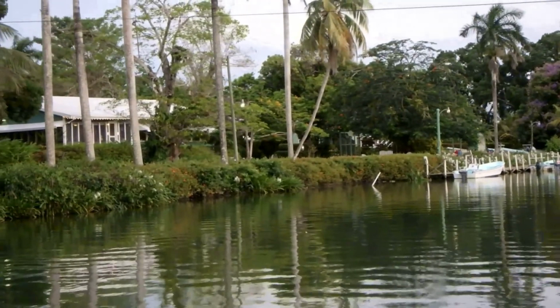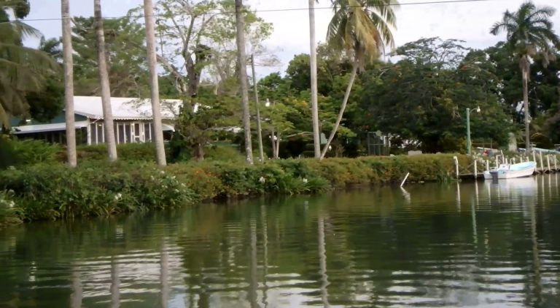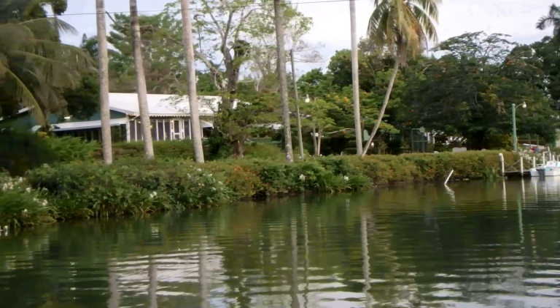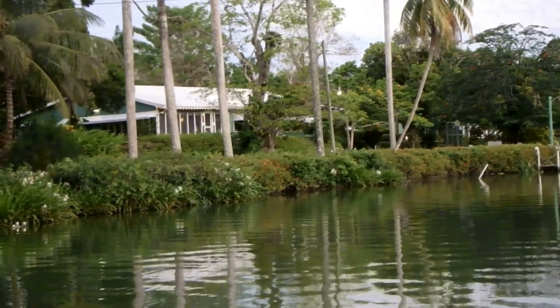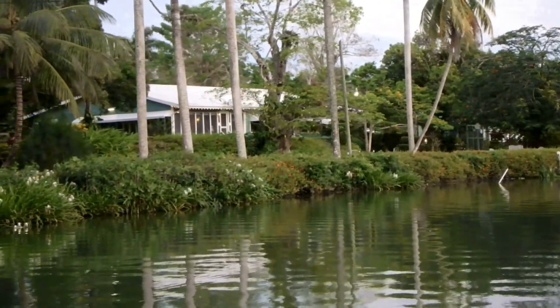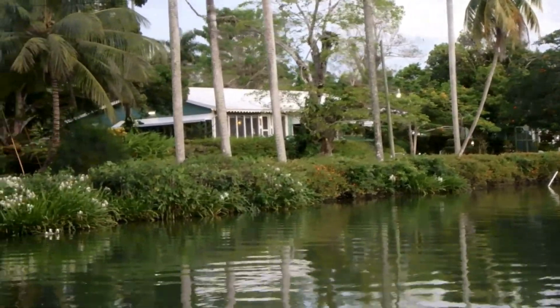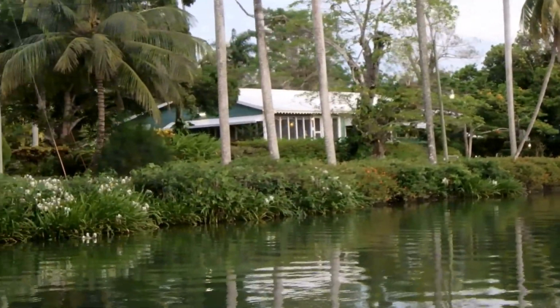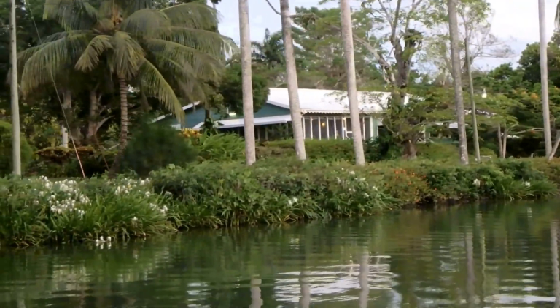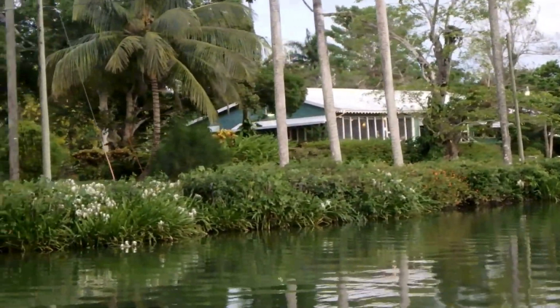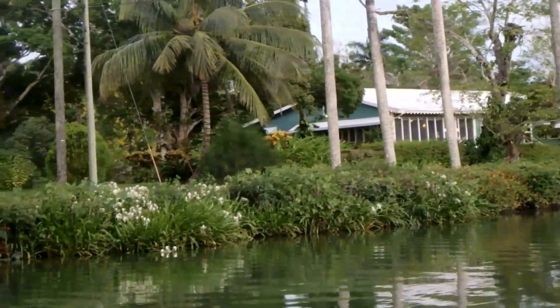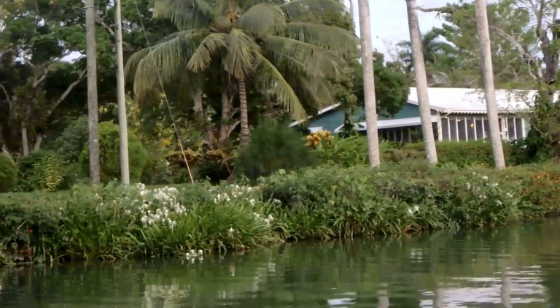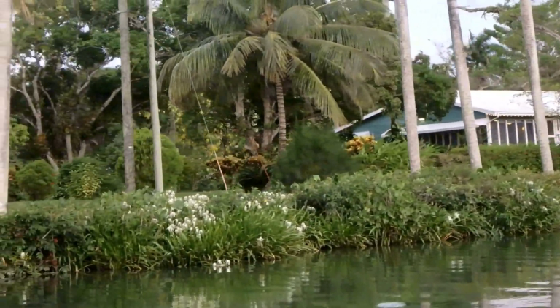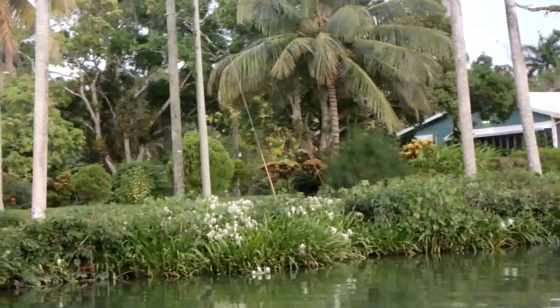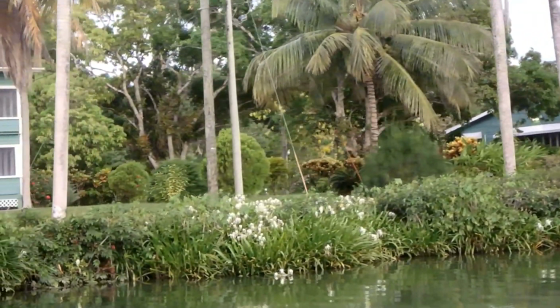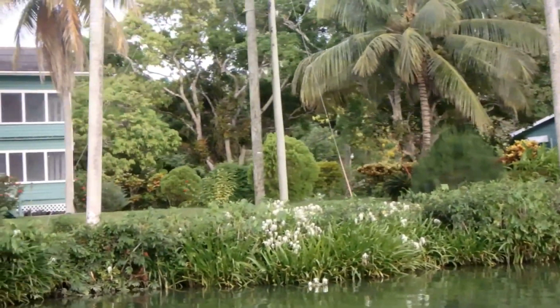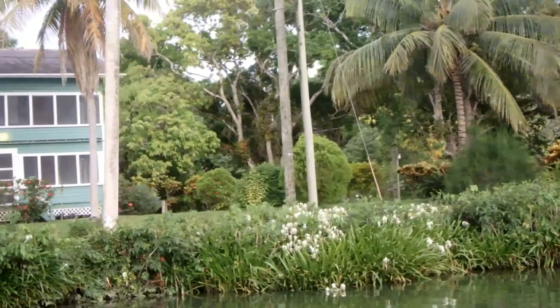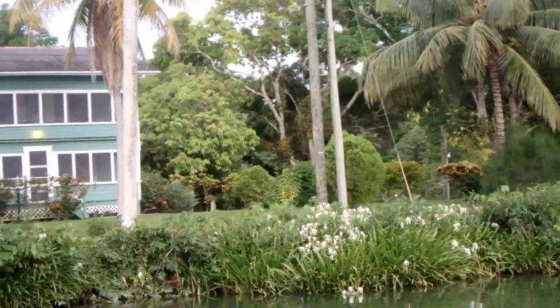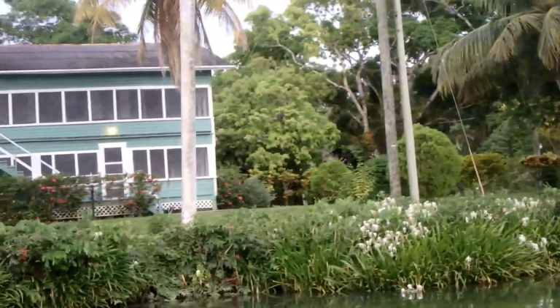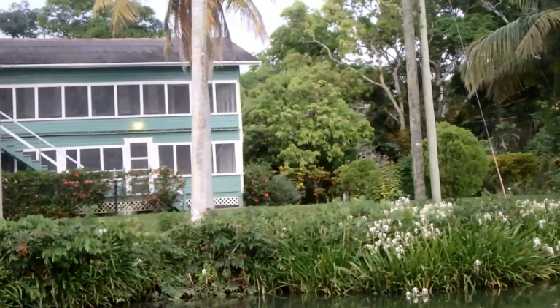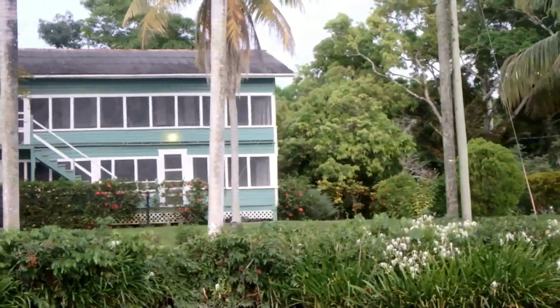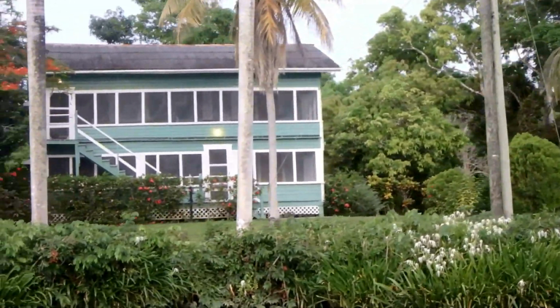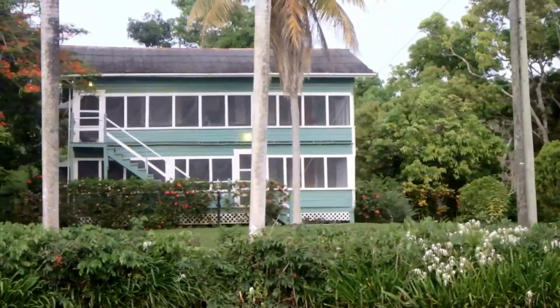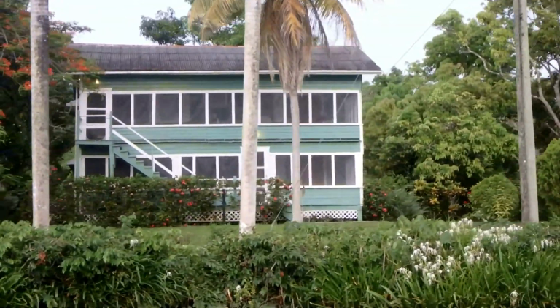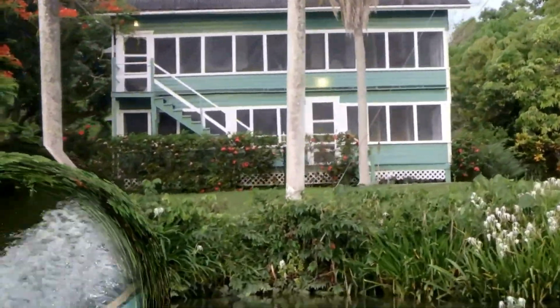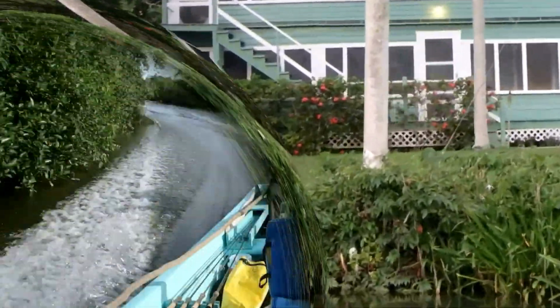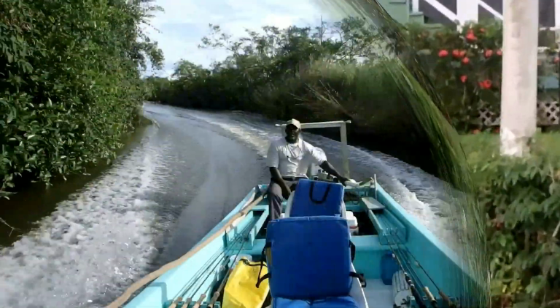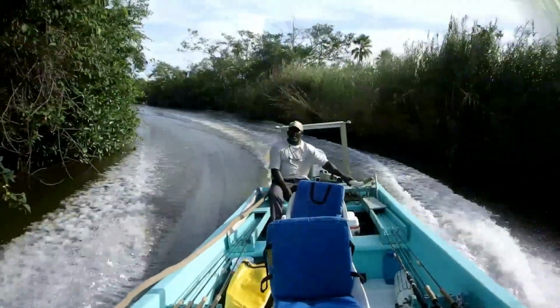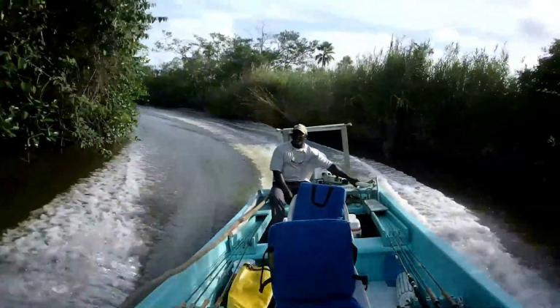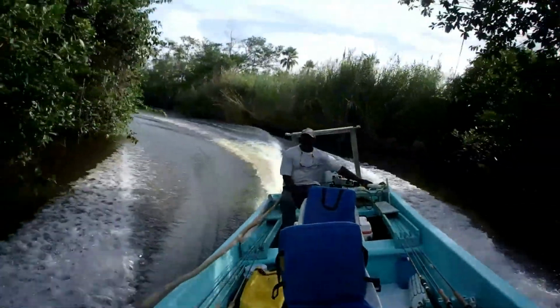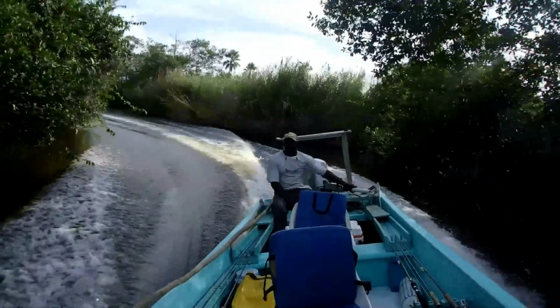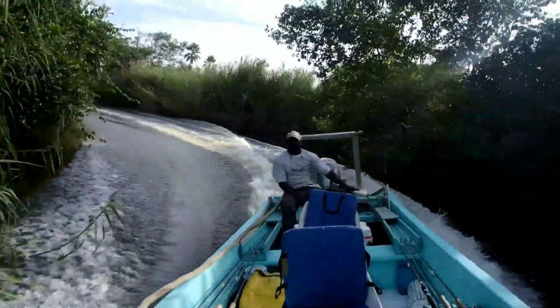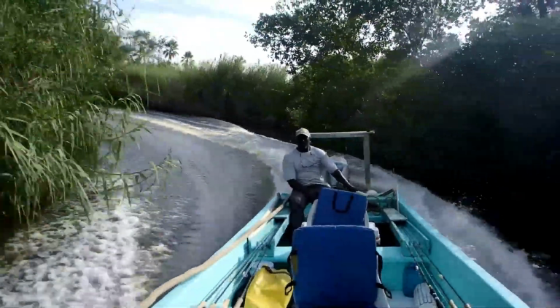We begin our adventure at the Belize River Lodge on its namesake flow near Belize City. But first, we have an exciting ride down a British colonial-era canal to Gales Point where the baby tarpon are feeding.